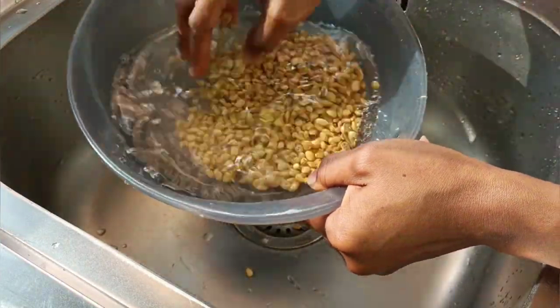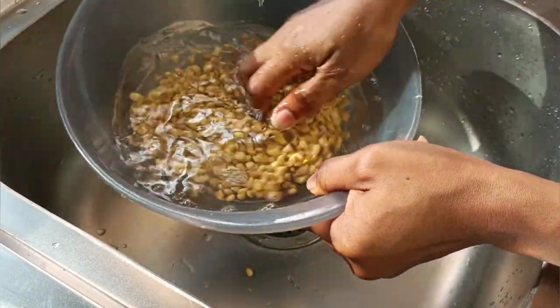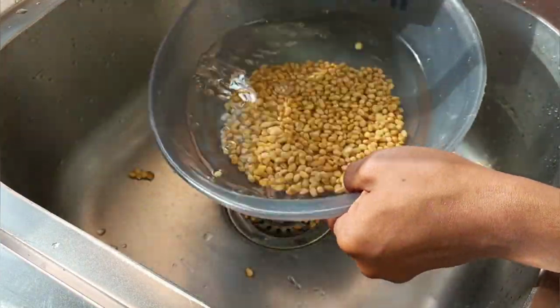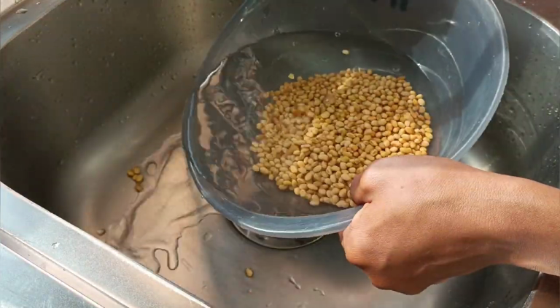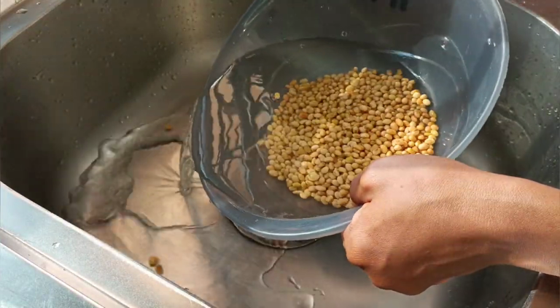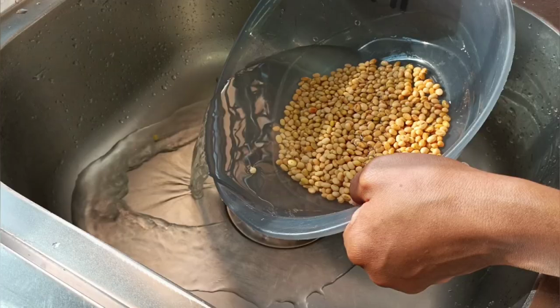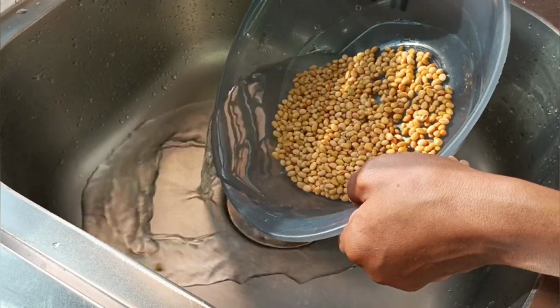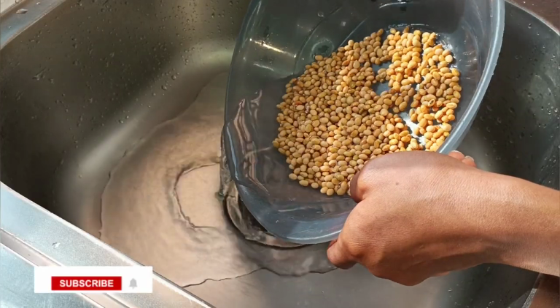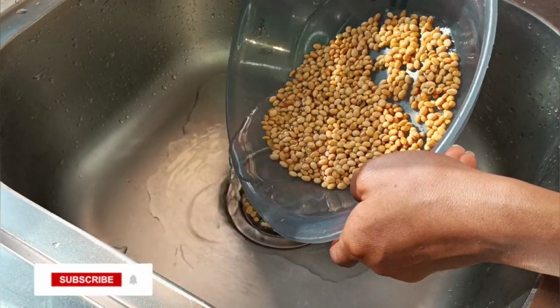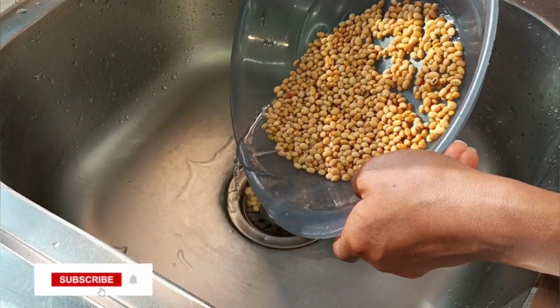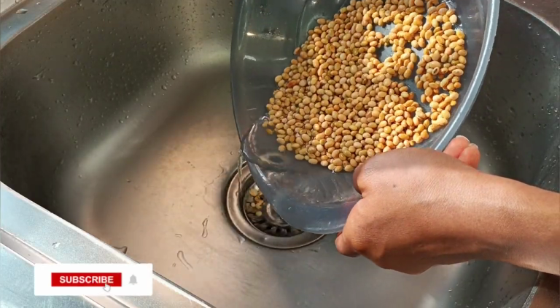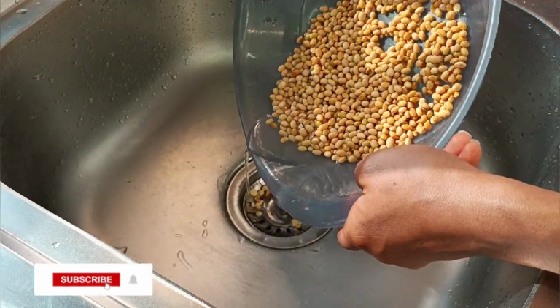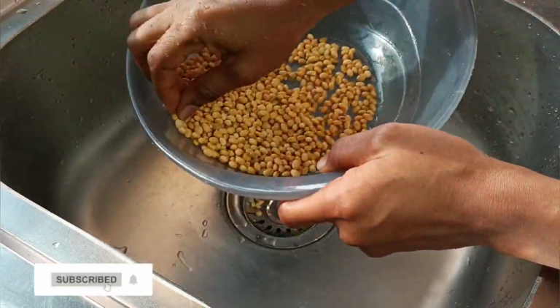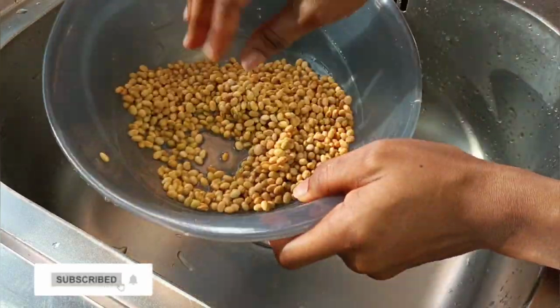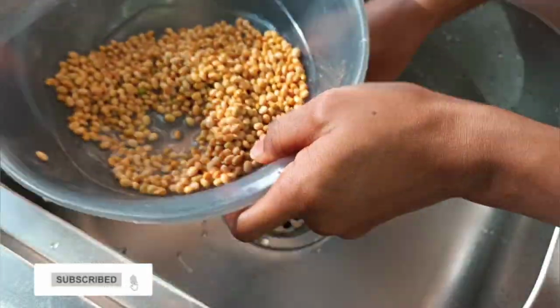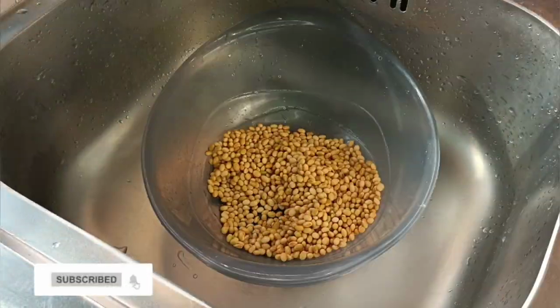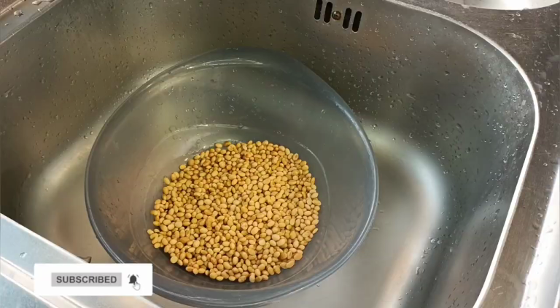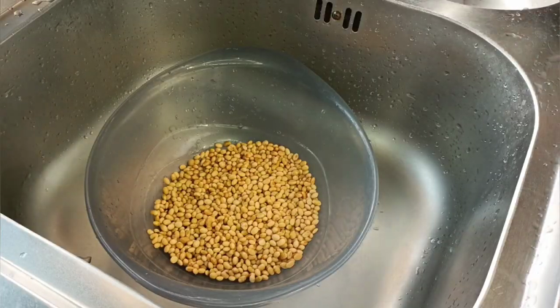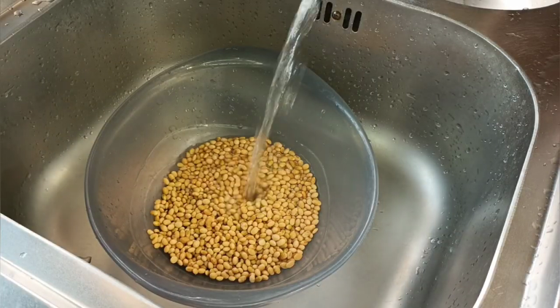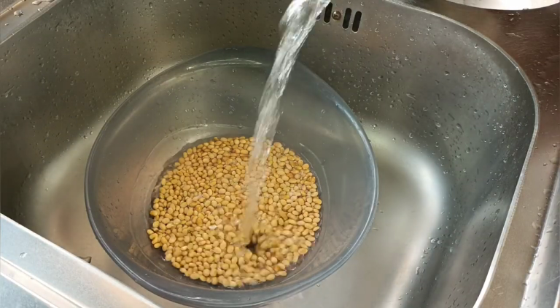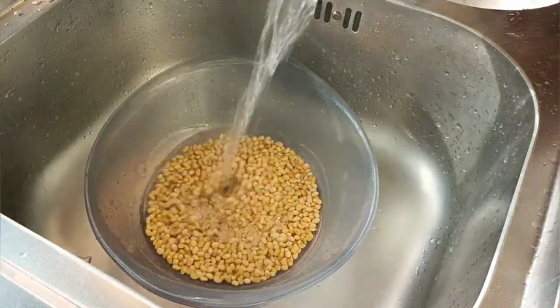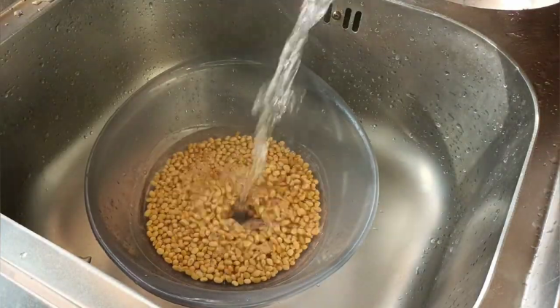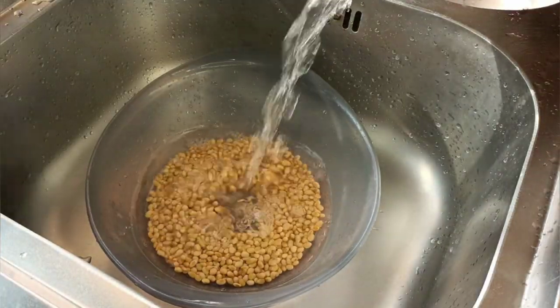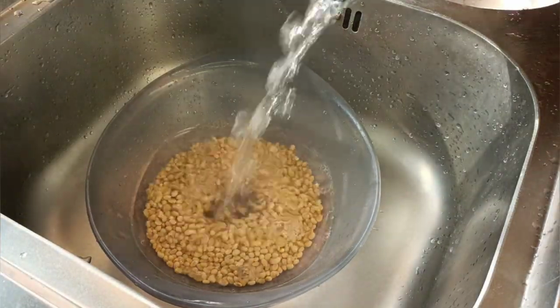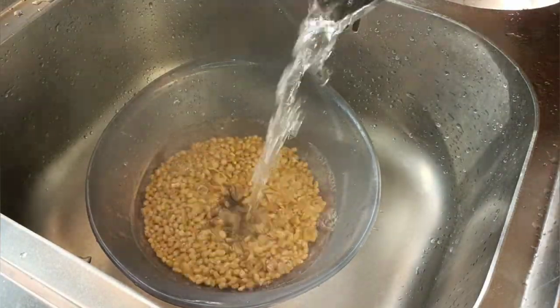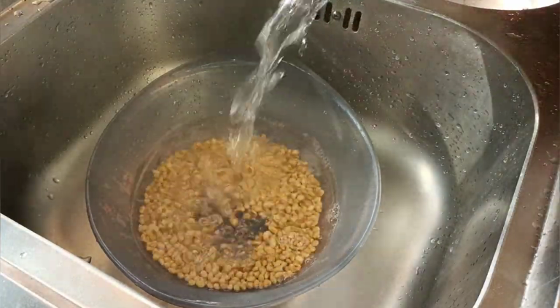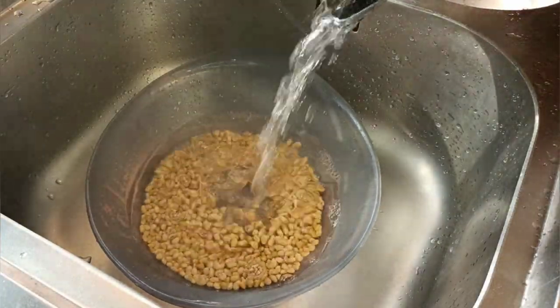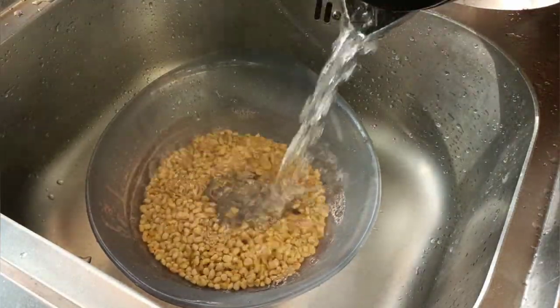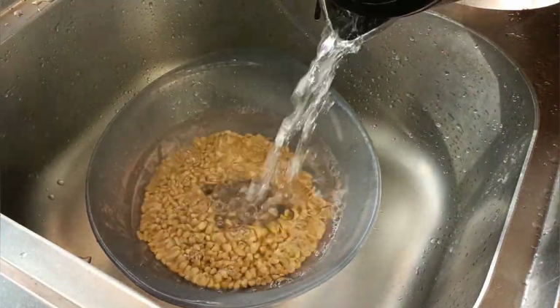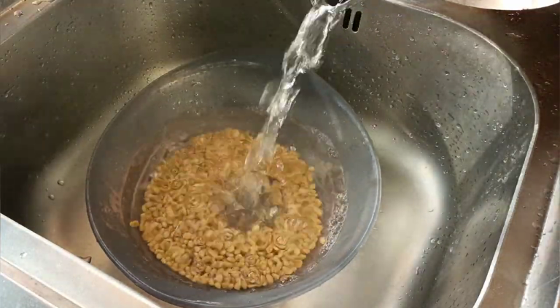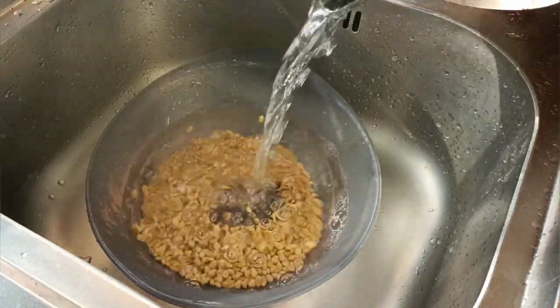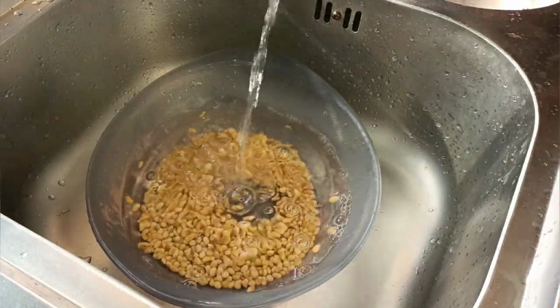Then I proceeded to add in some hot water and soak overnight. If you can't wait that long, you can do maybe an hour or two of soaking in hot water and you're good to go.